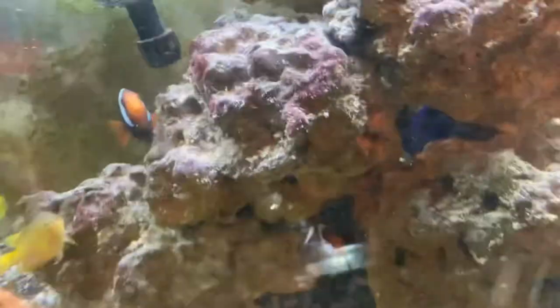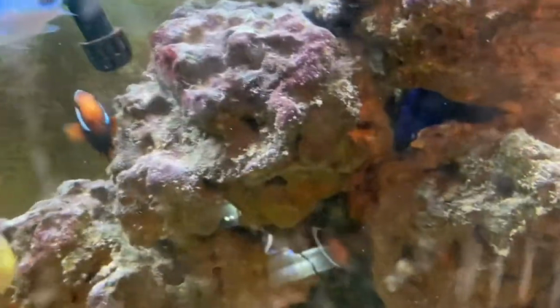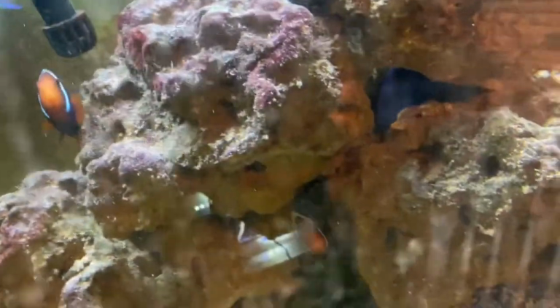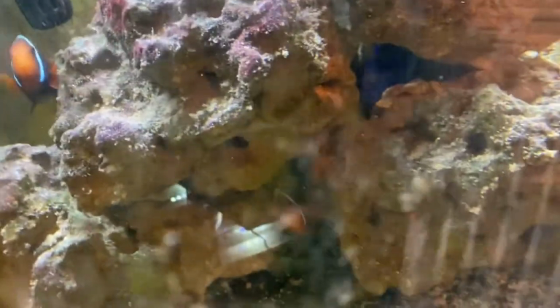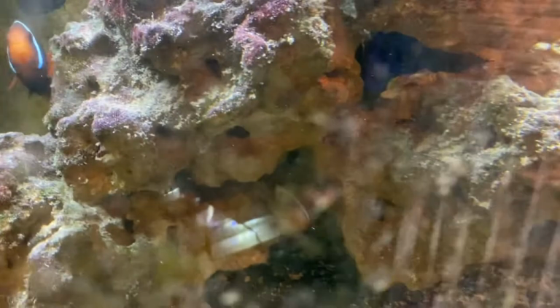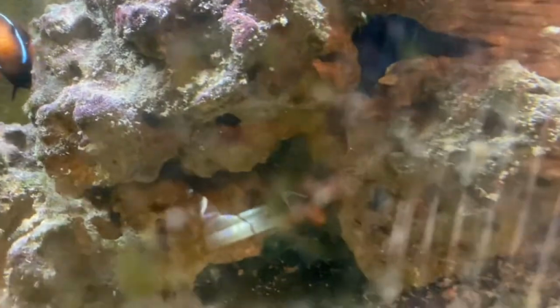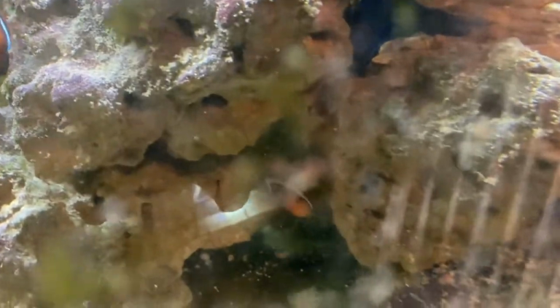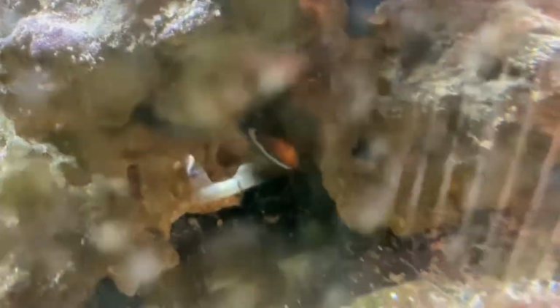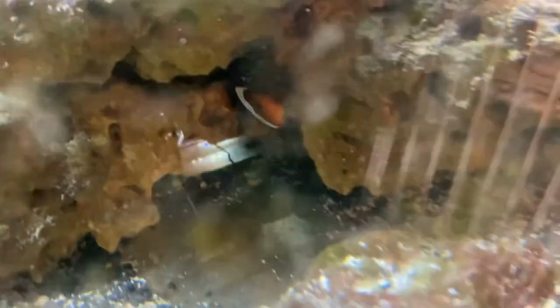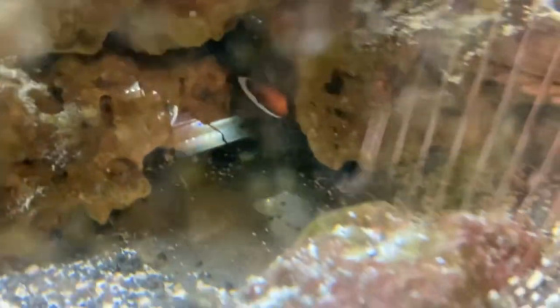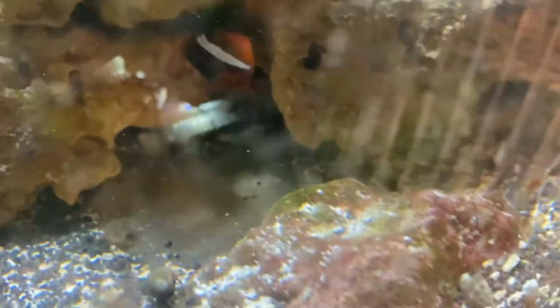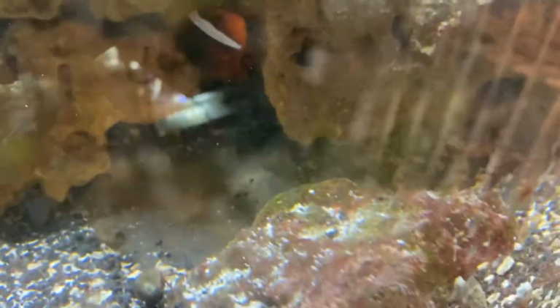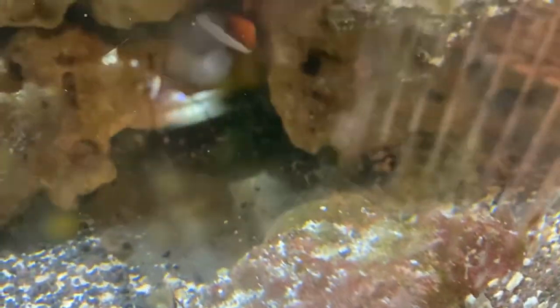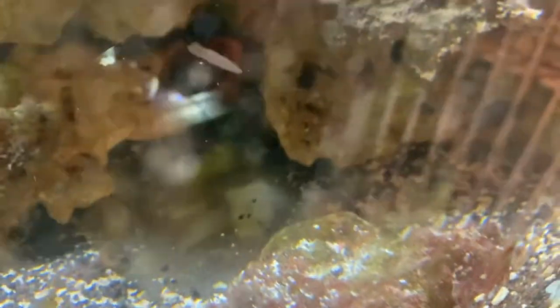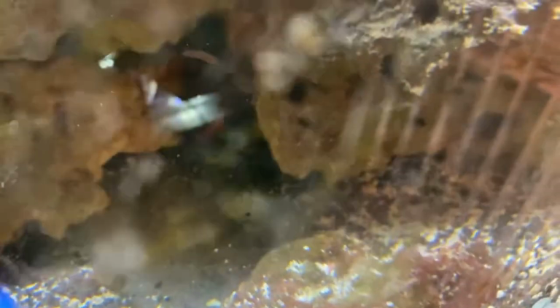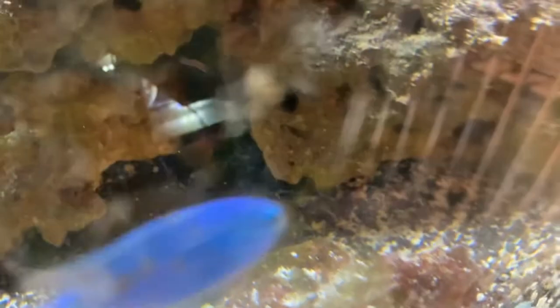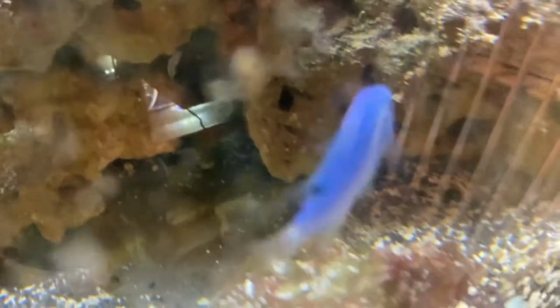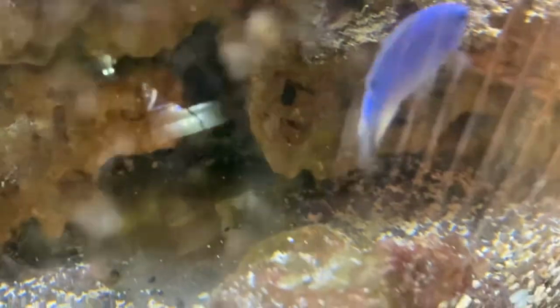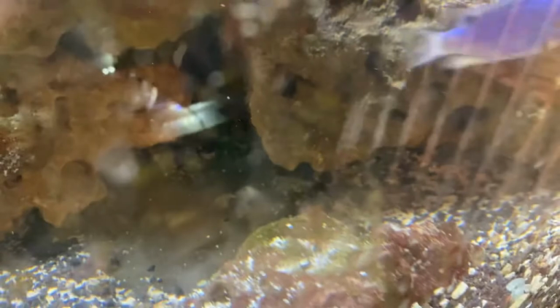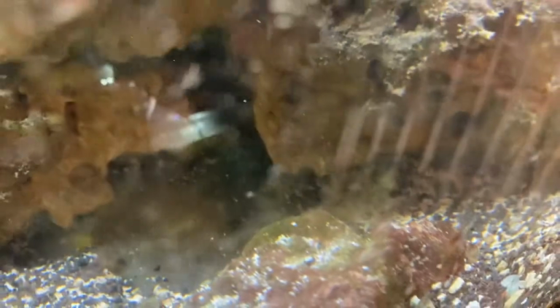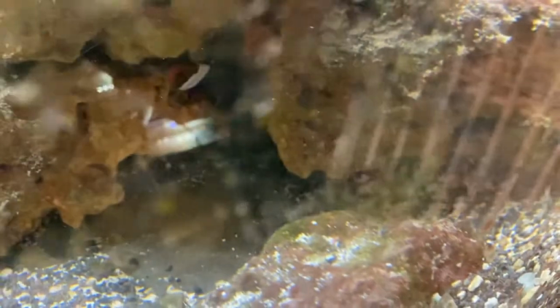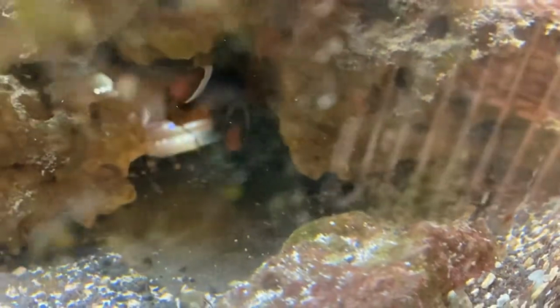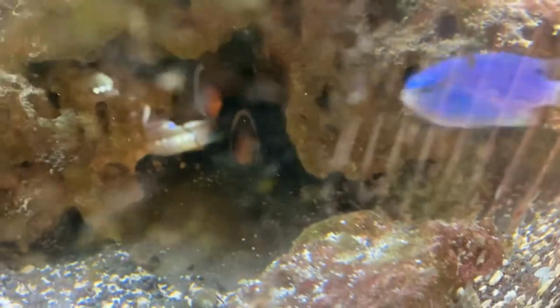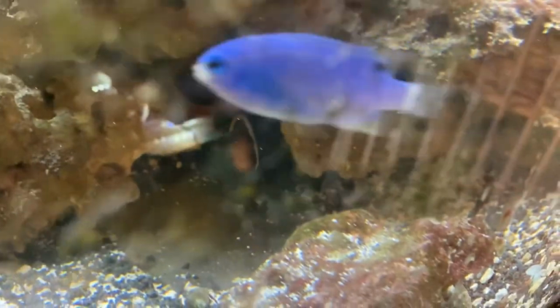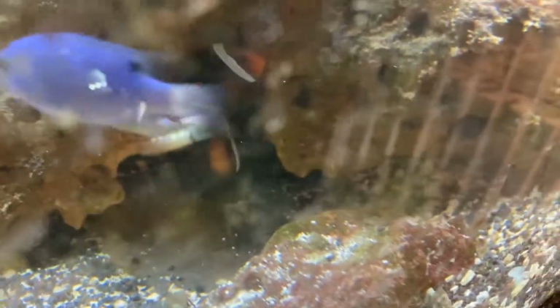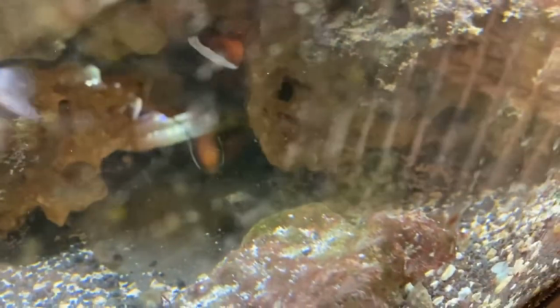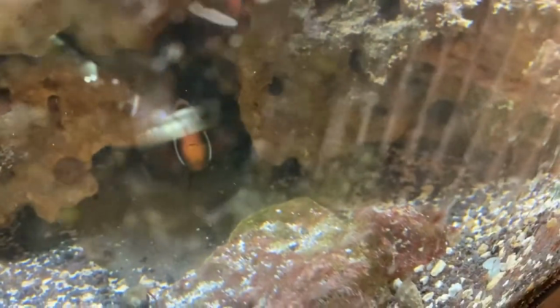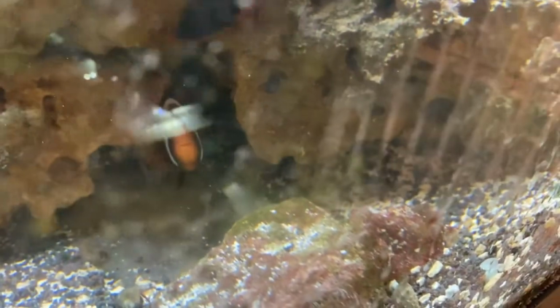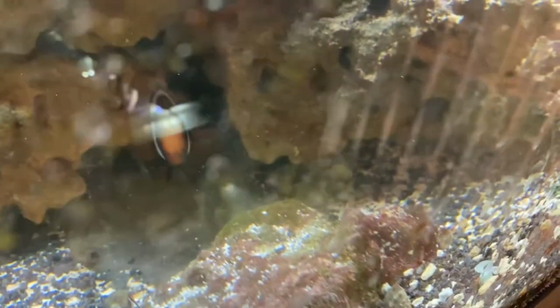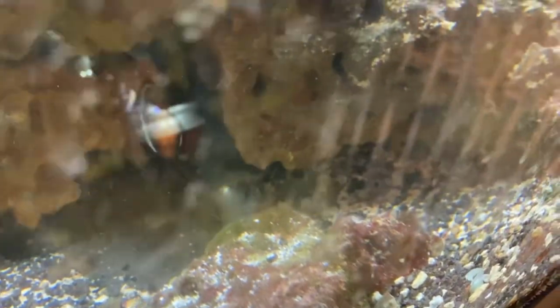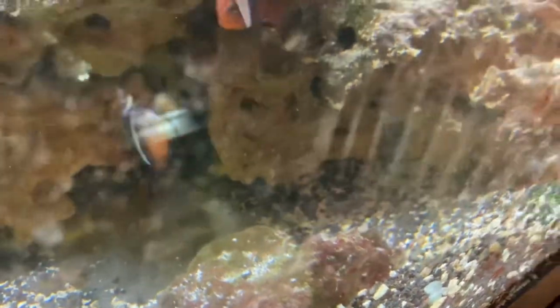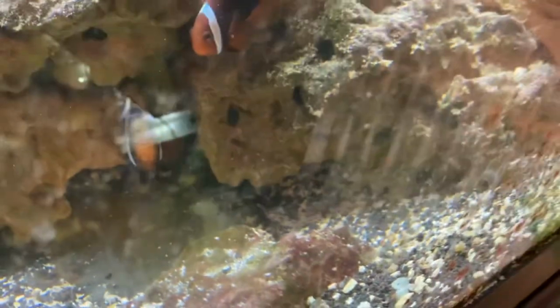I do still have the spawn of the tomato clowns over there, and they should be hatching out any minute, any day.